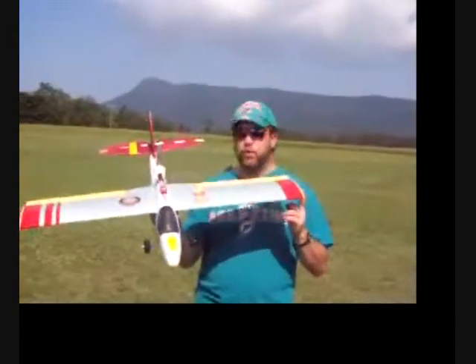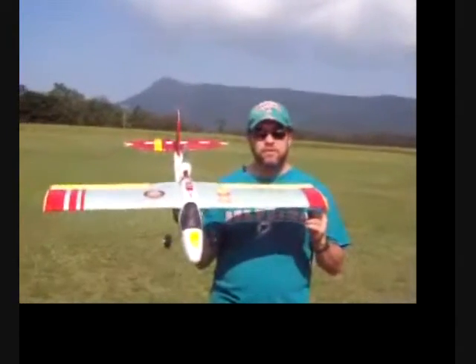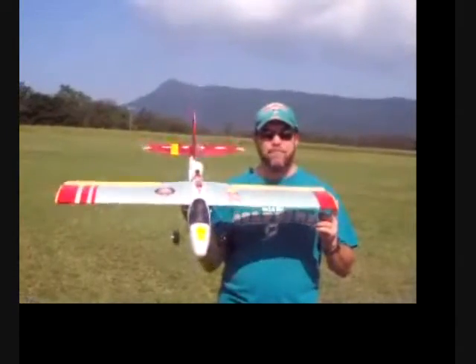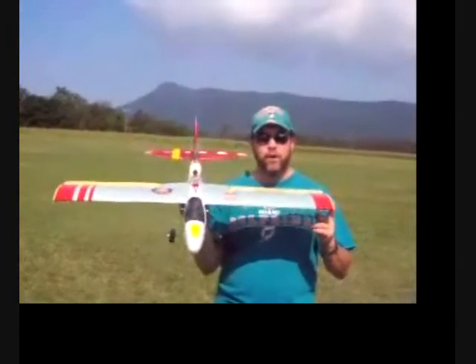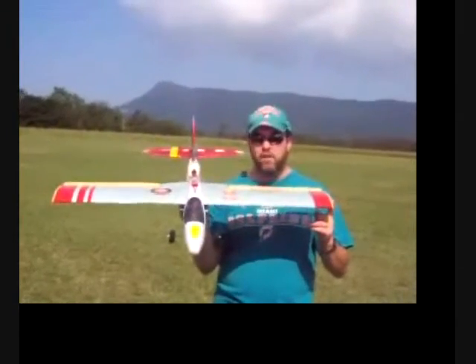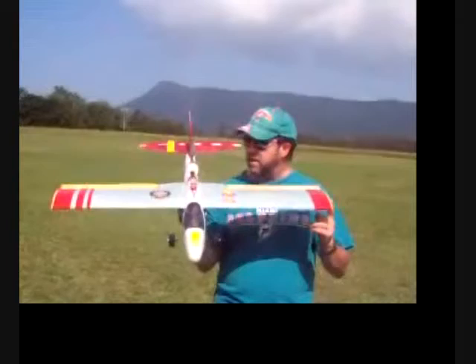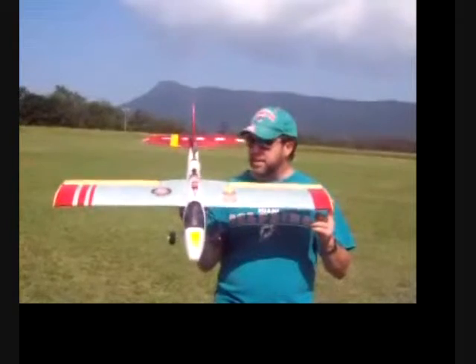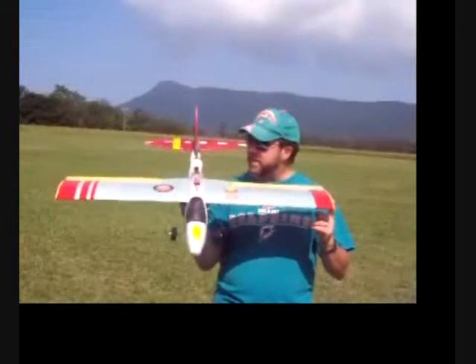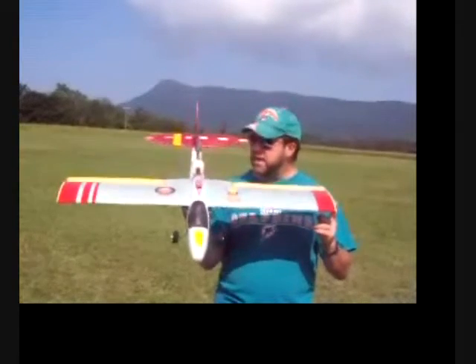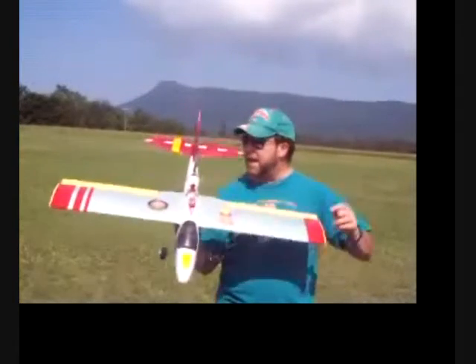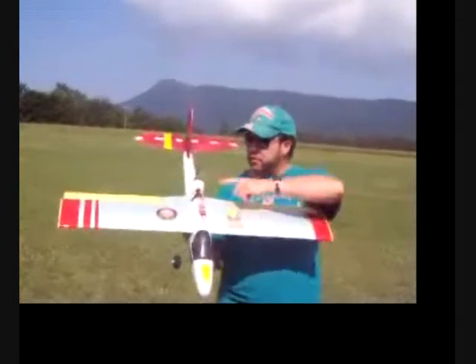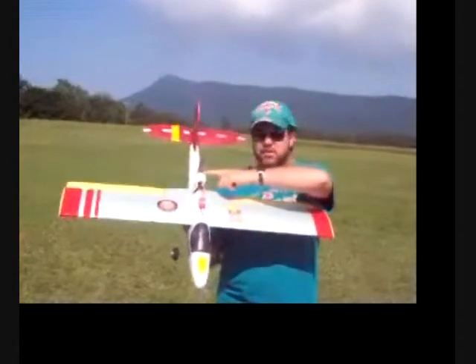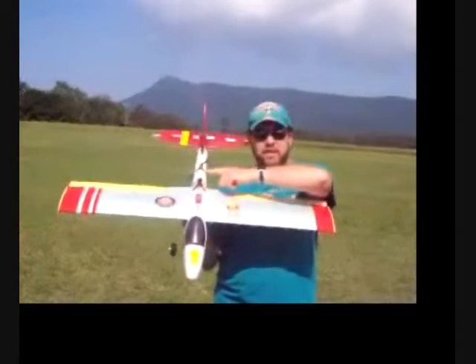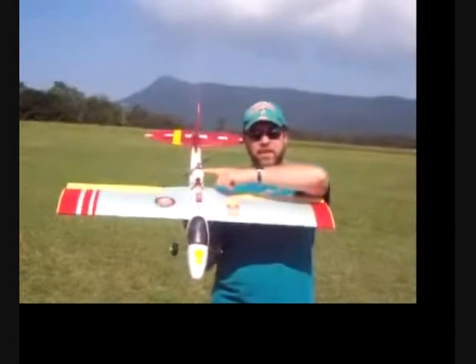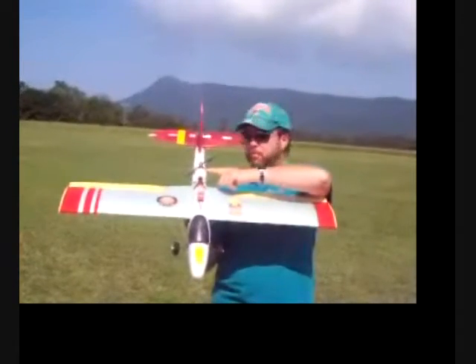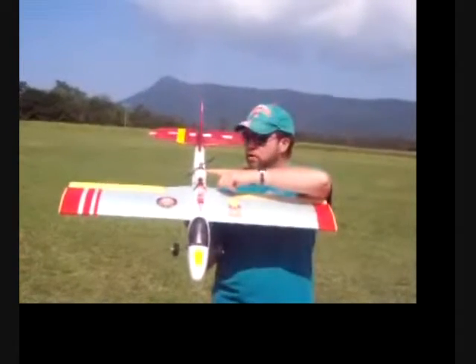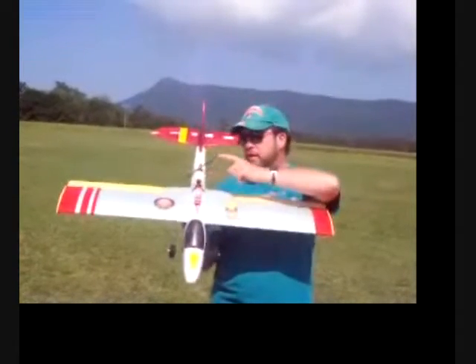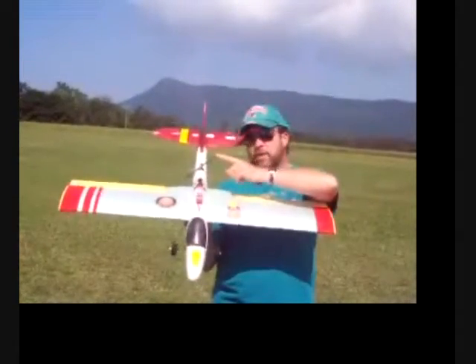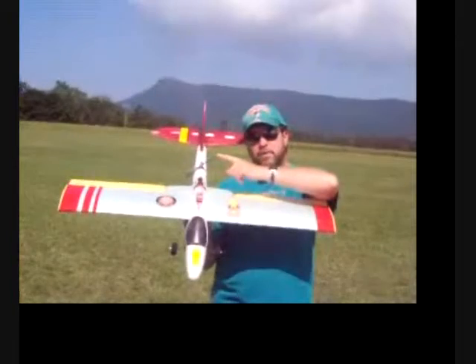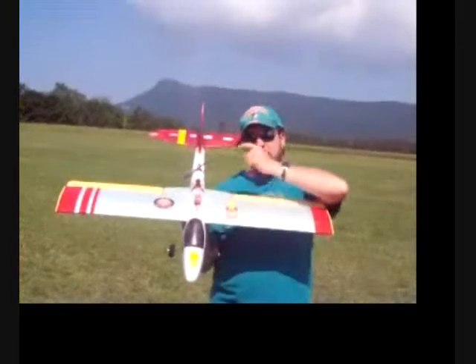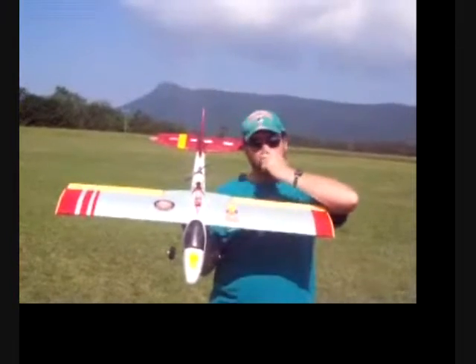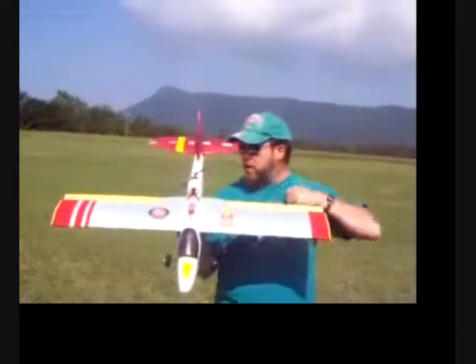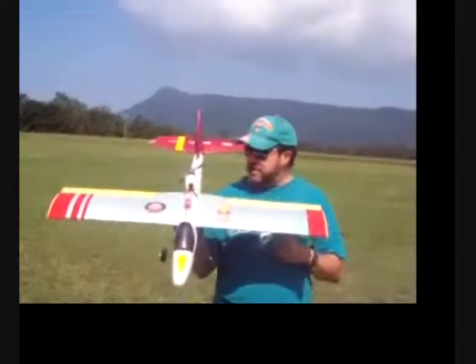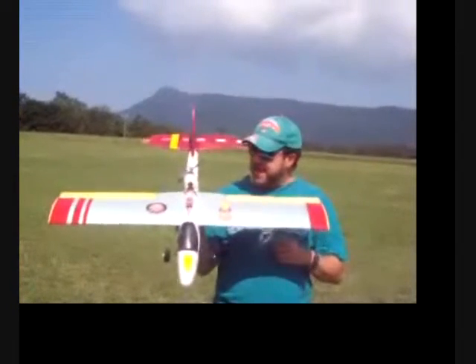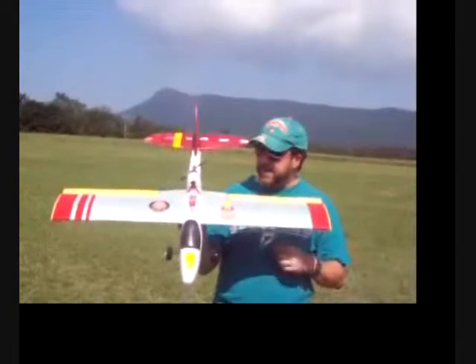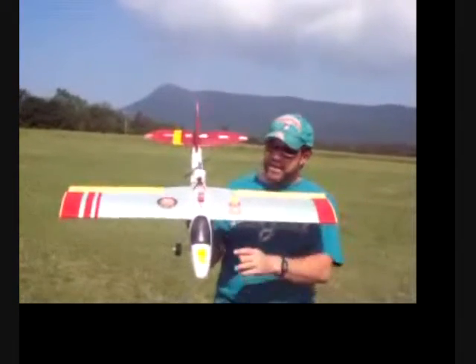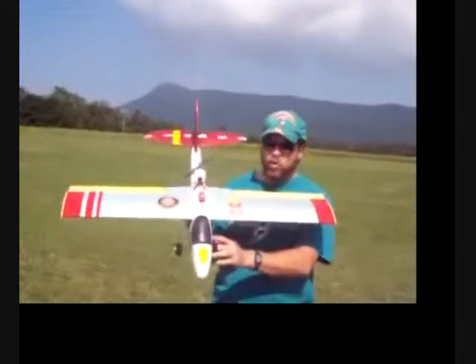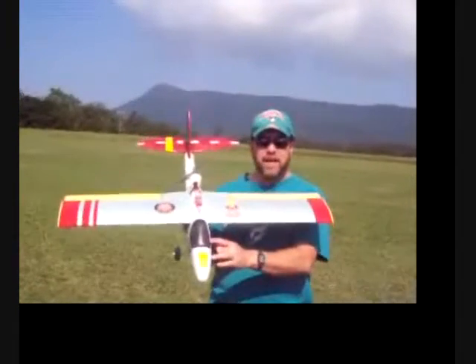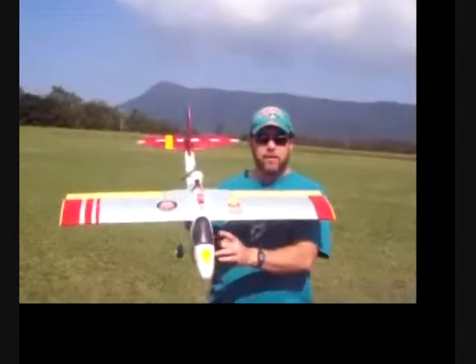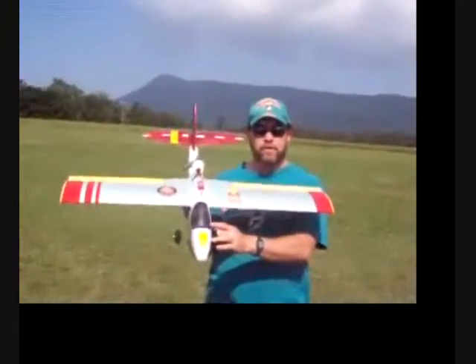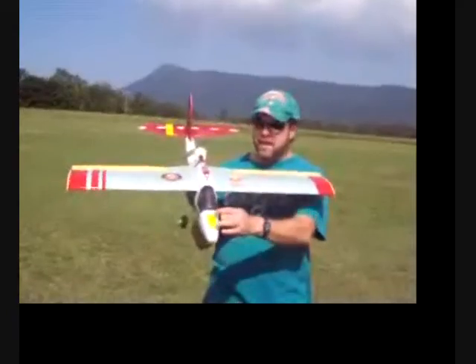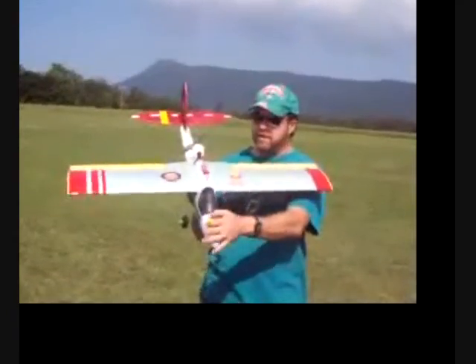I flew it yesterday and it flew very well. I'm going to get some video today. I have the Turnage 1650kV motor on it with a 7x5 prop on it, and of course I've got the batteries that are inside here.